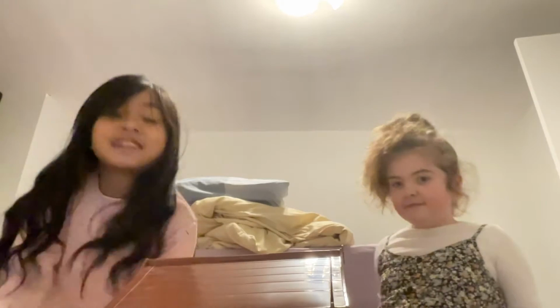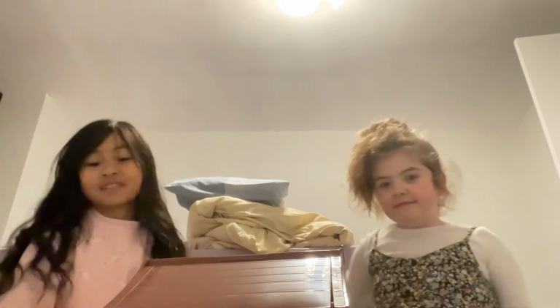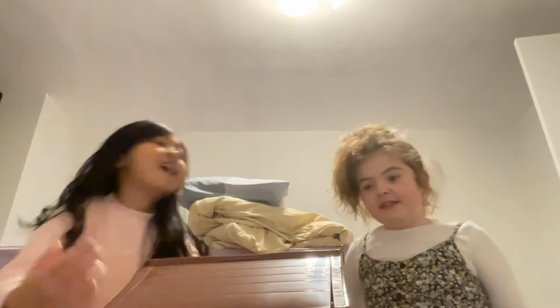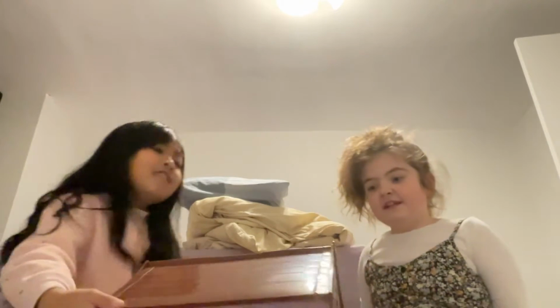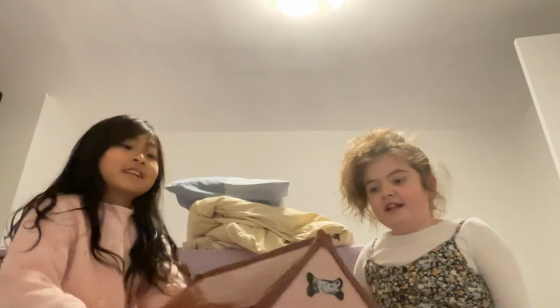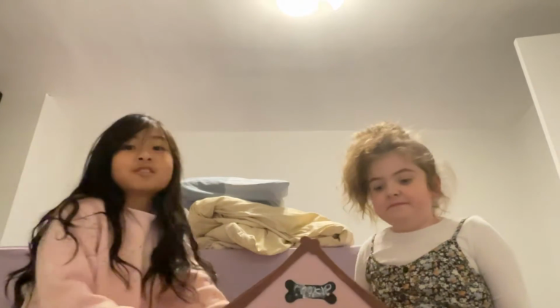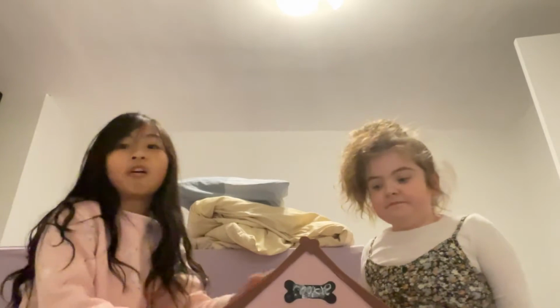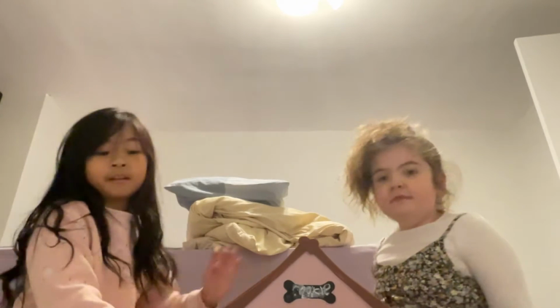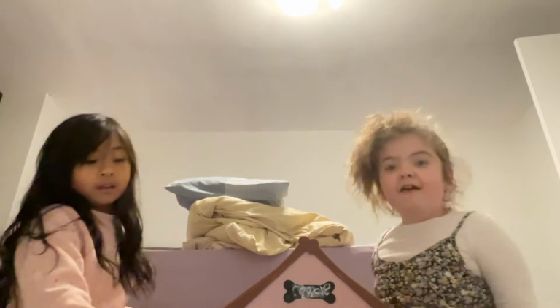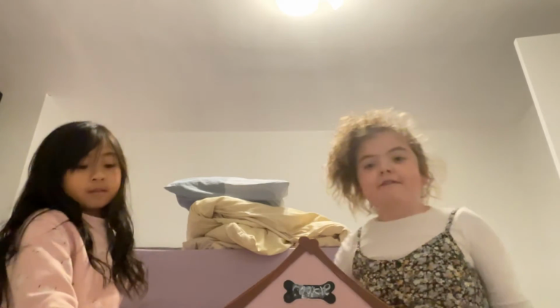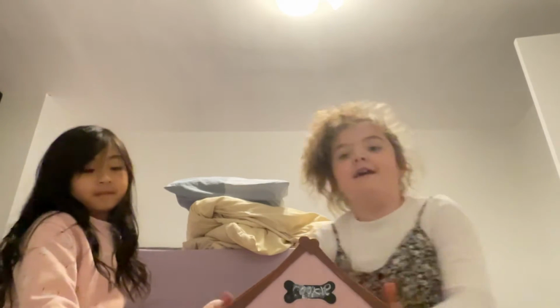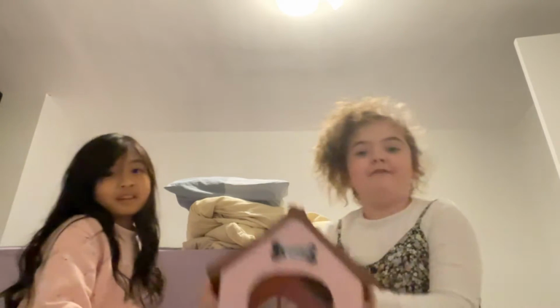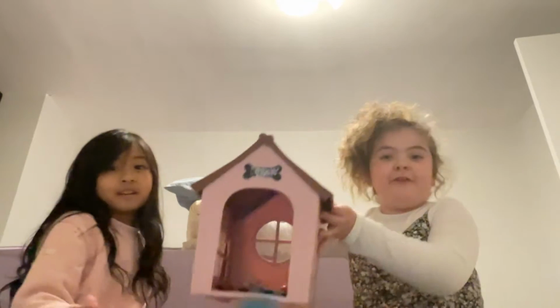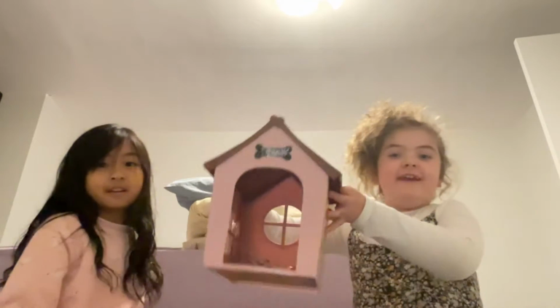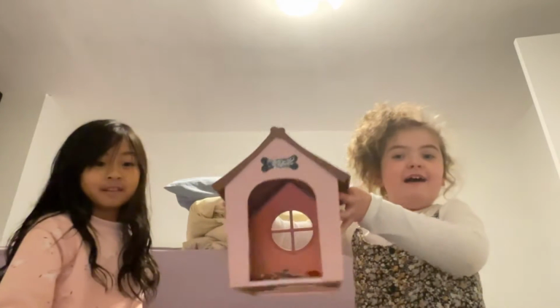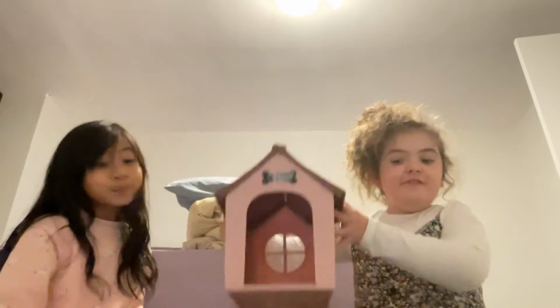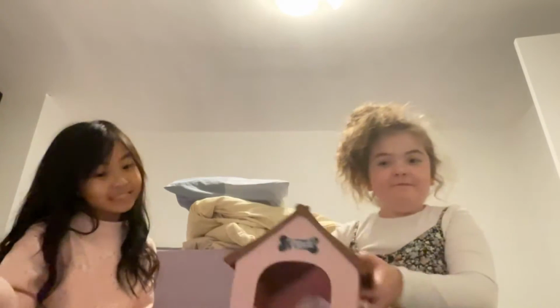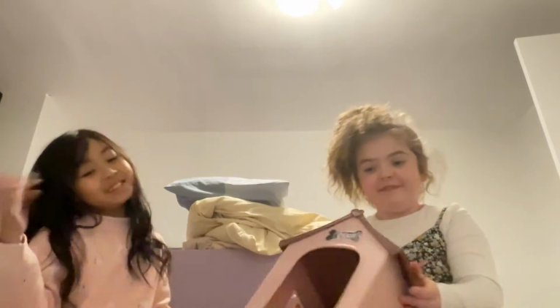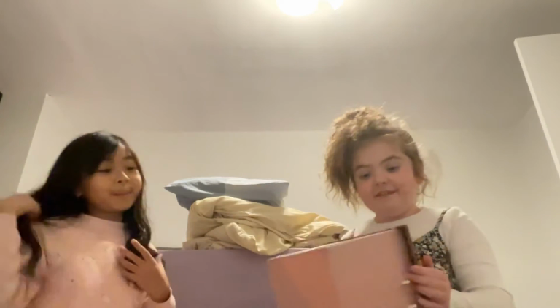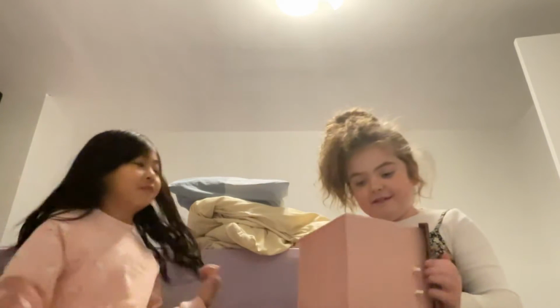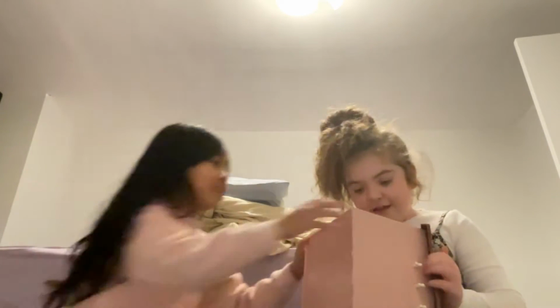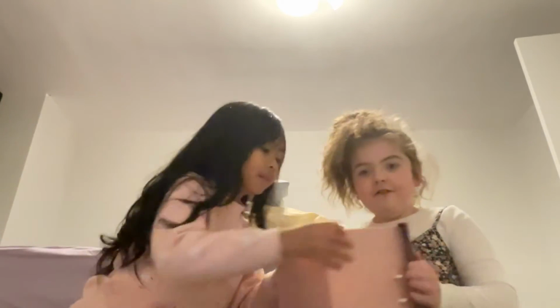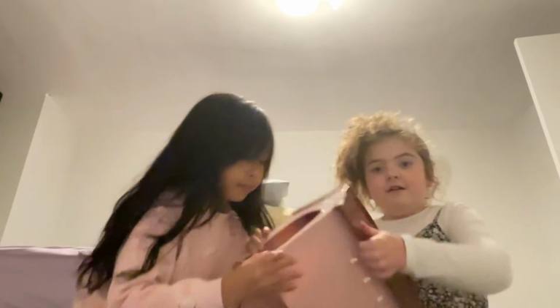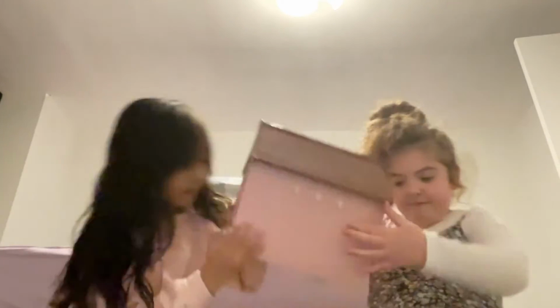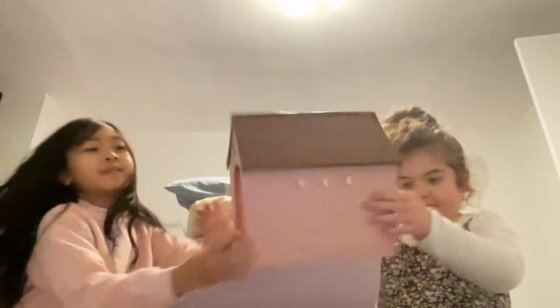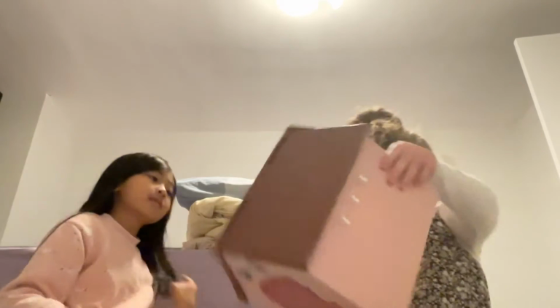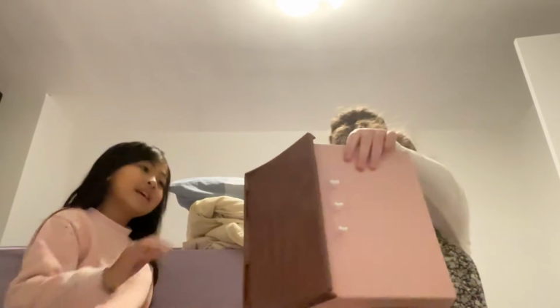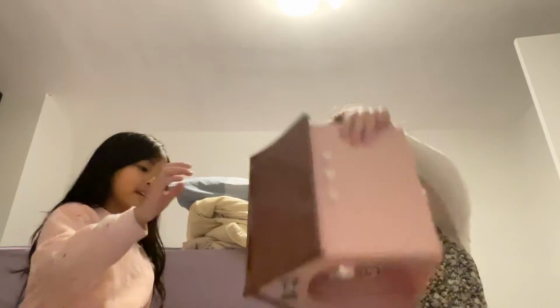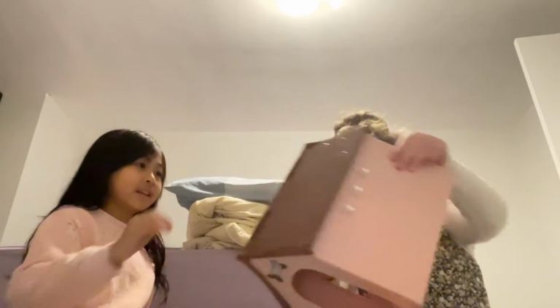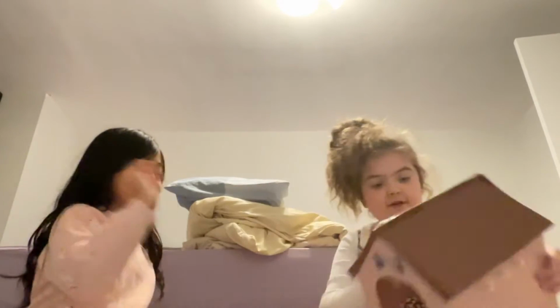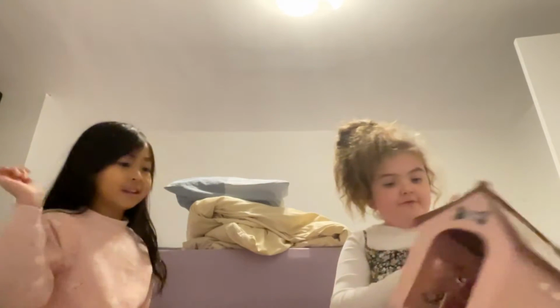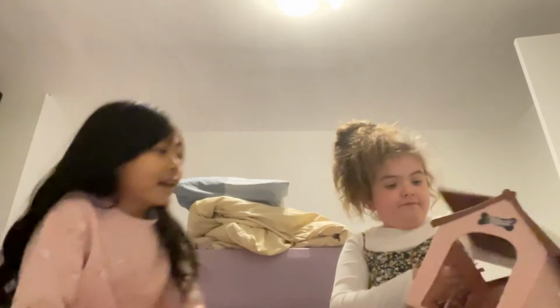So now we're going to give you a tour around our doggie house. Oopsies! We dropped something. Let's empty everything up so then we can decorate it too.